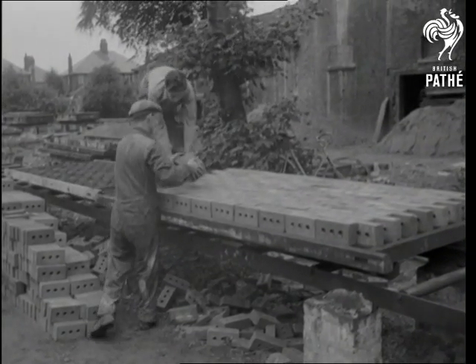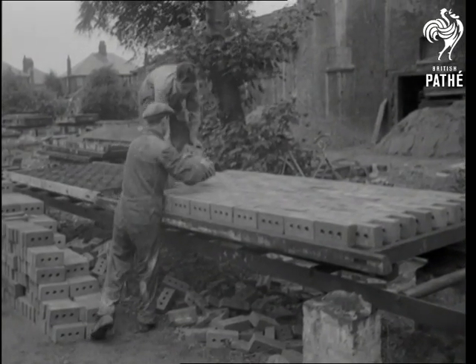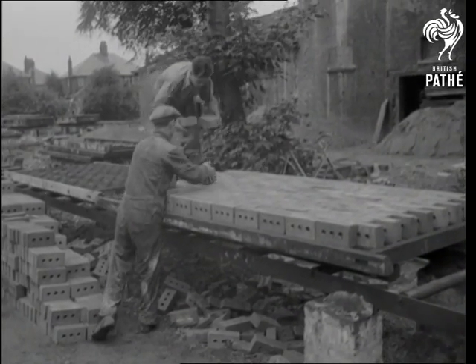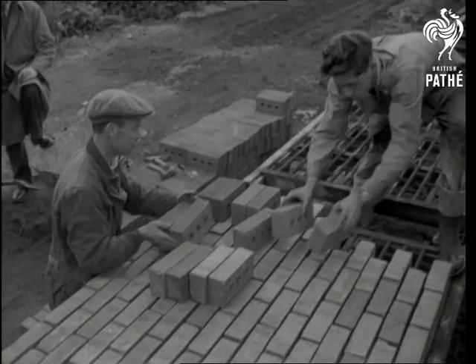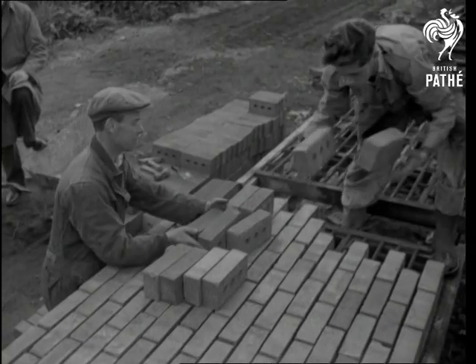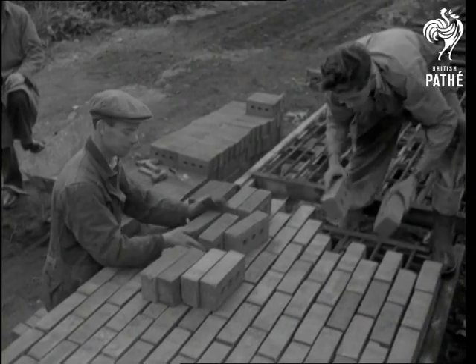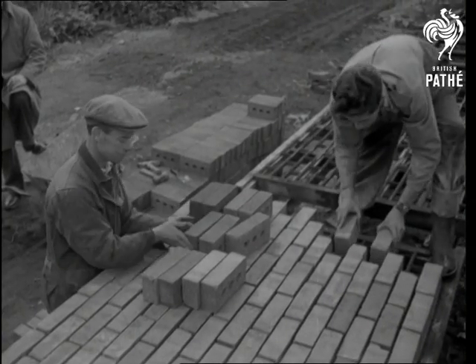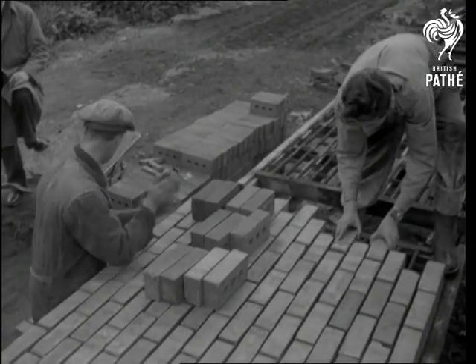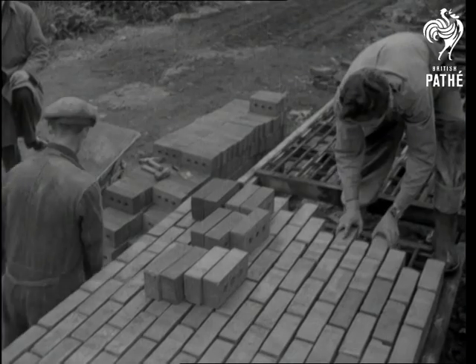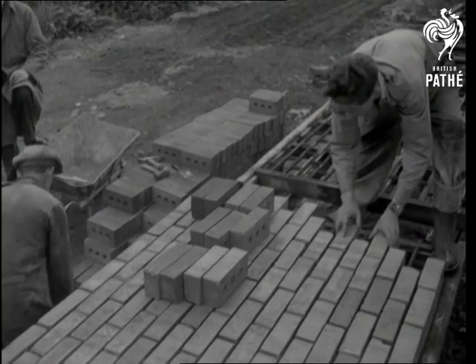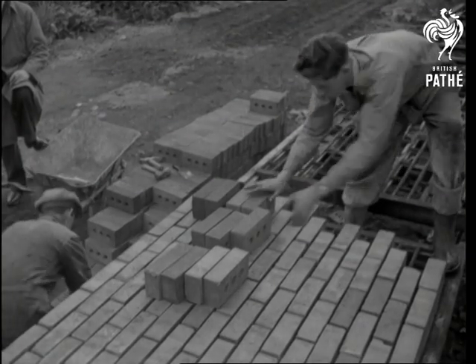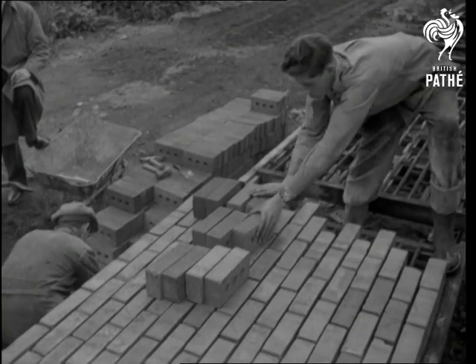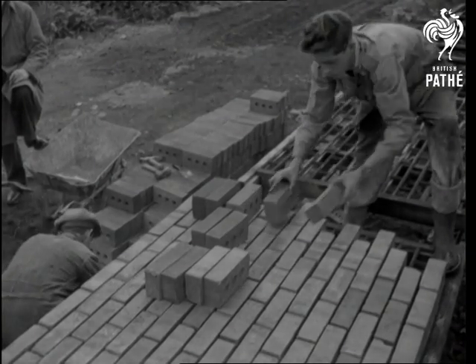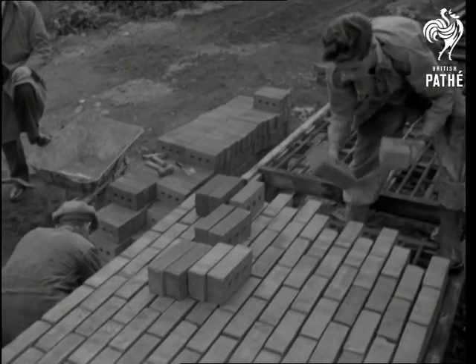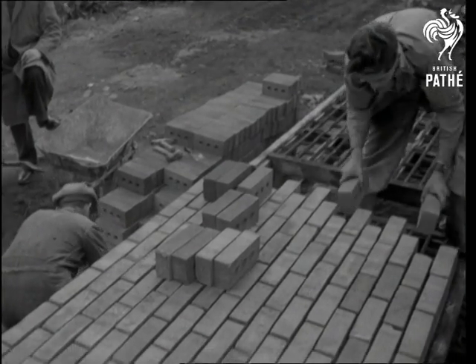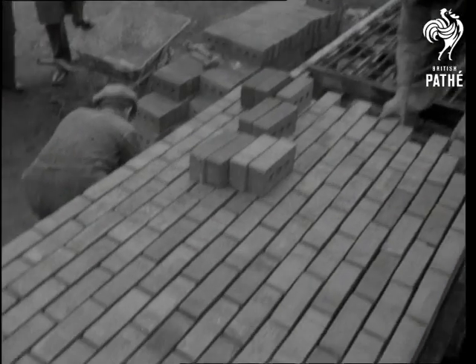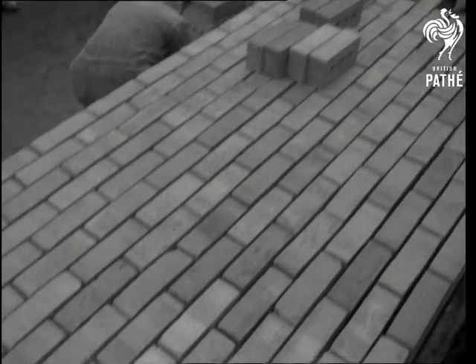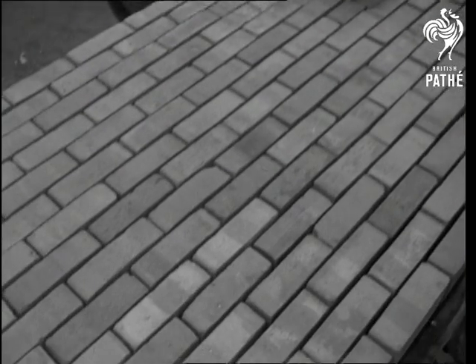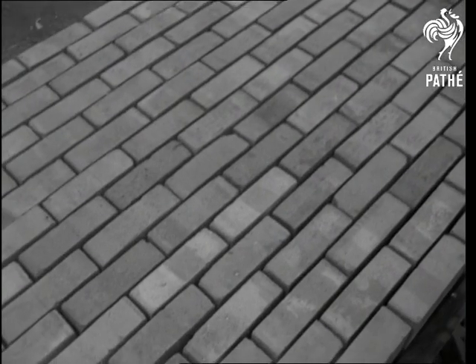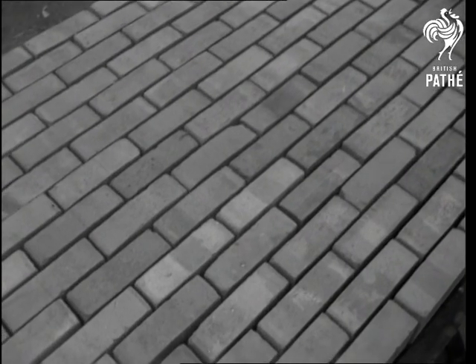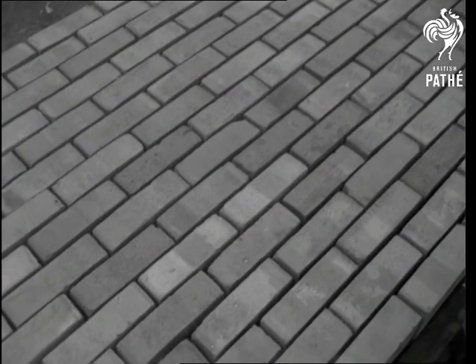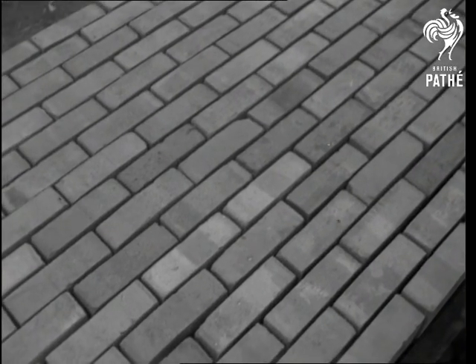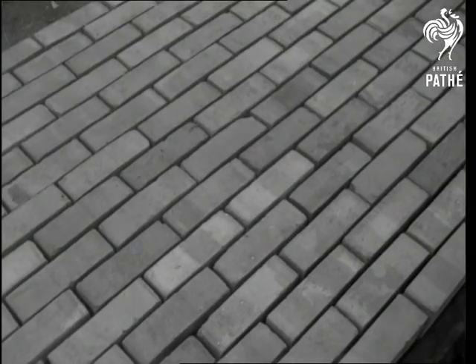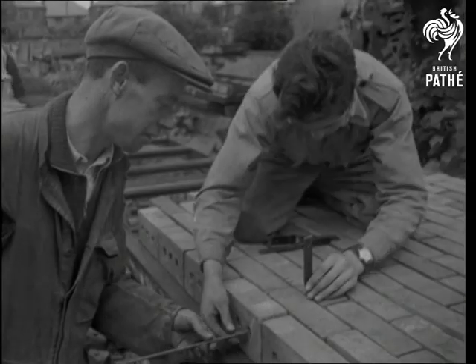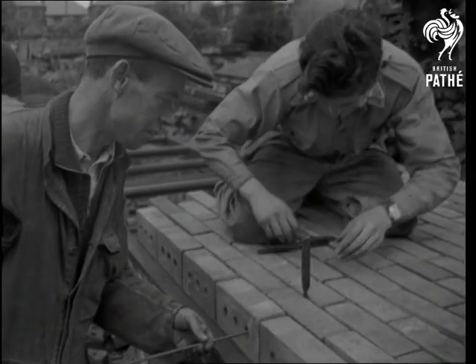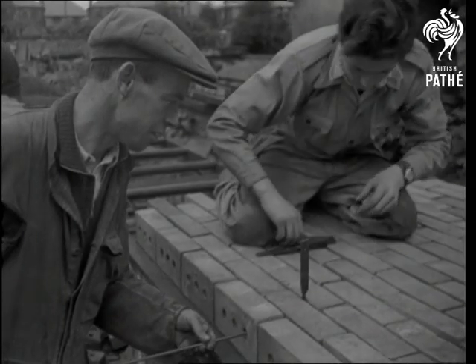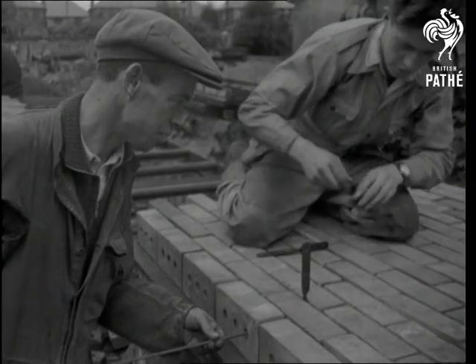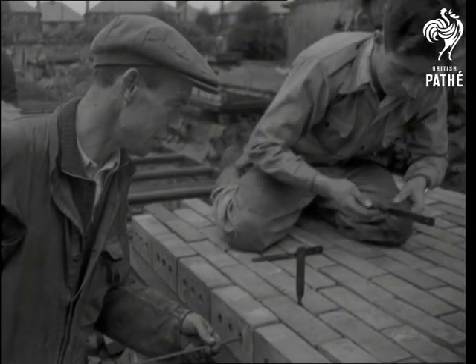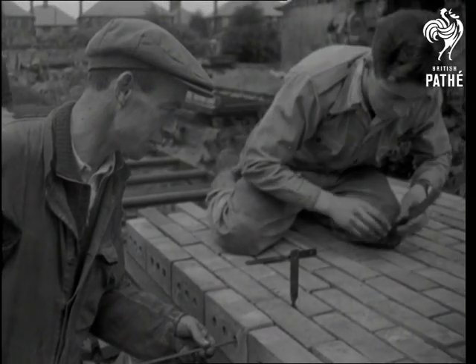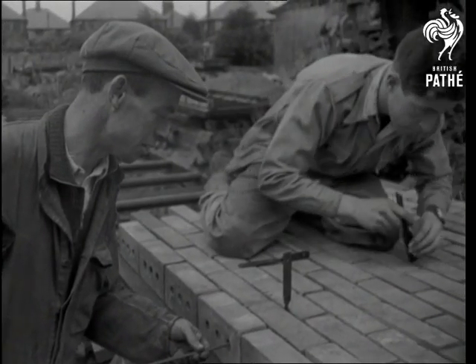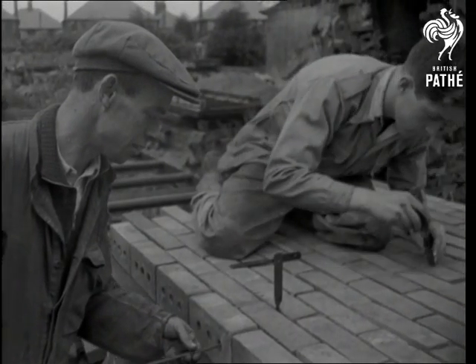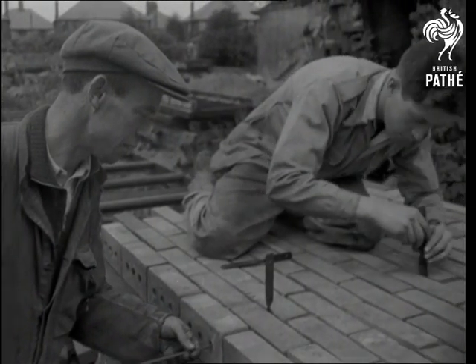Here's stage one of the operation. With the raw material, good clay bricks, loaded into a cast-iron grid which automatically spaces them, ready for the workers to get steel wall ties and reinforcing rods fixed.